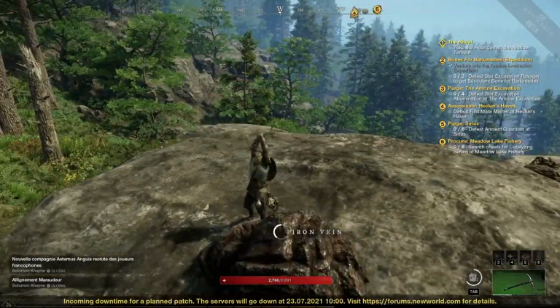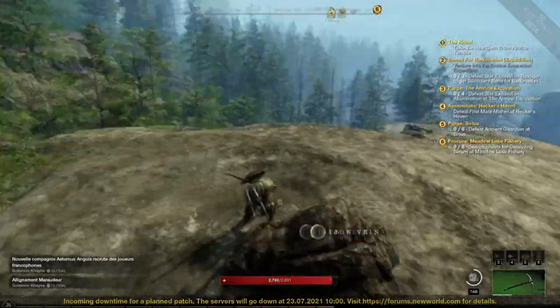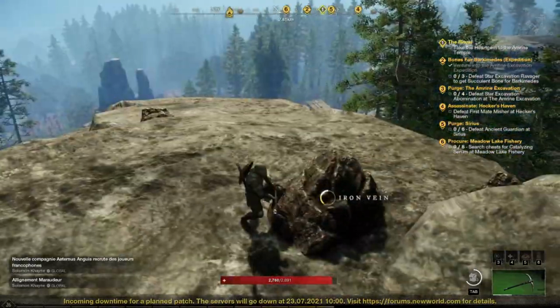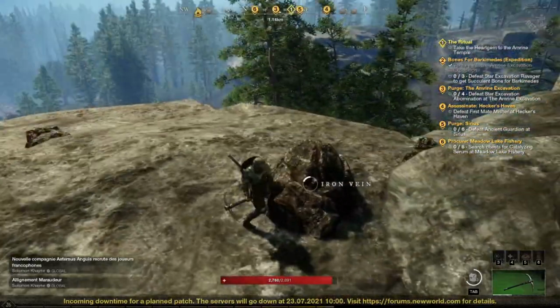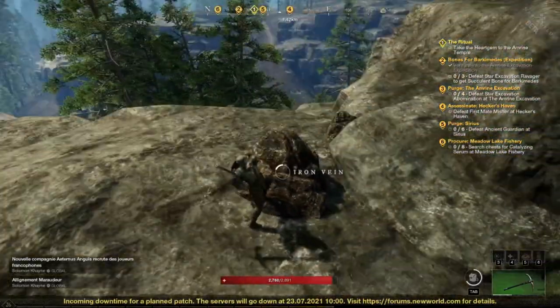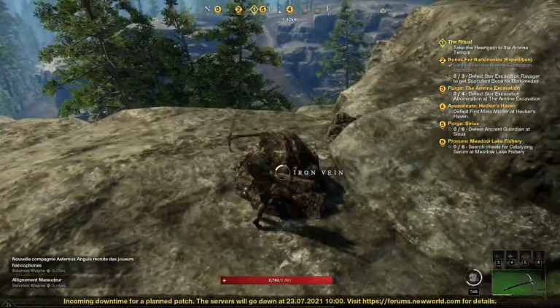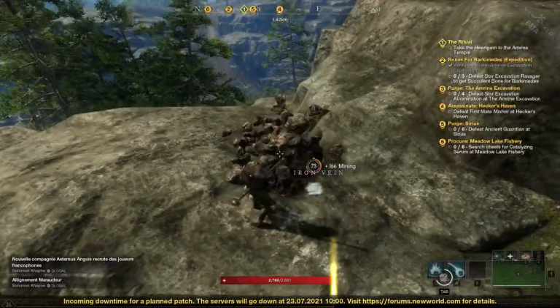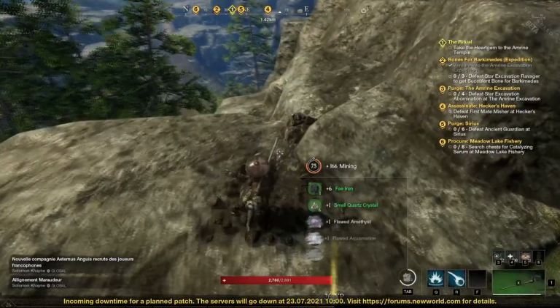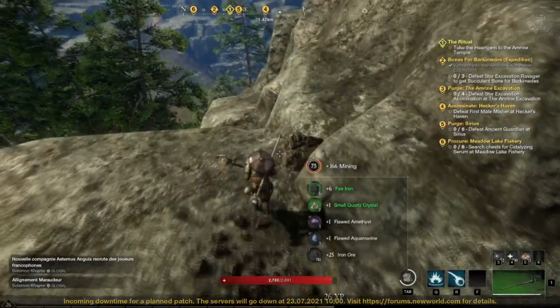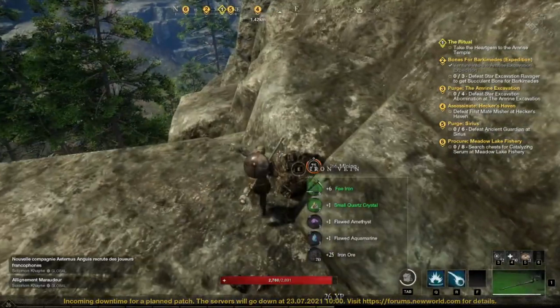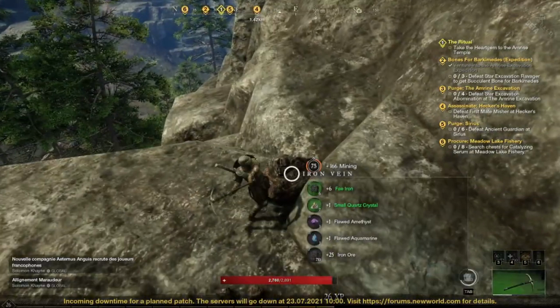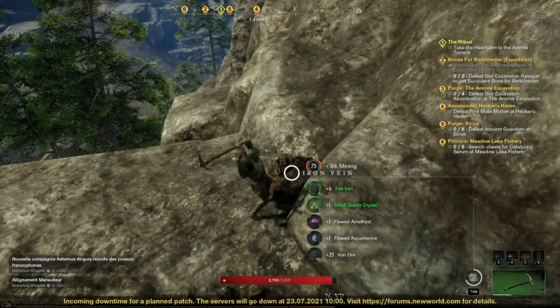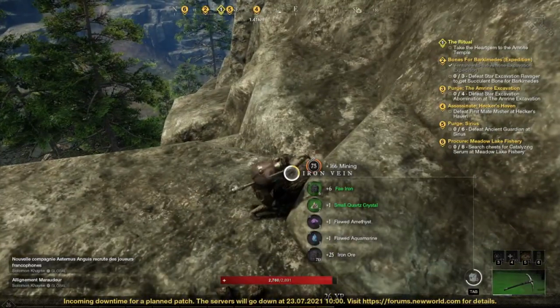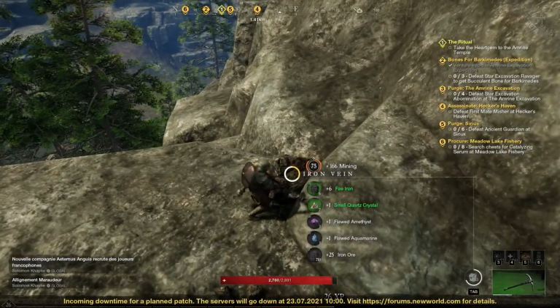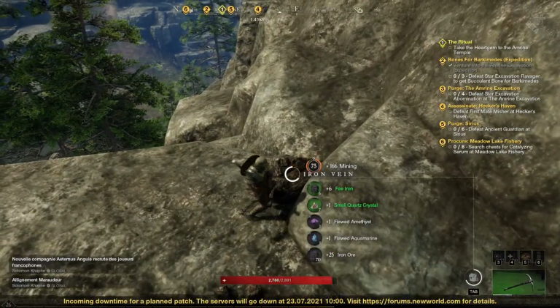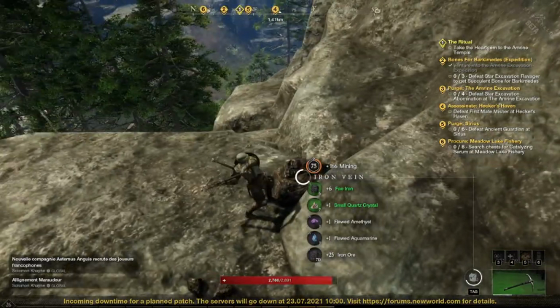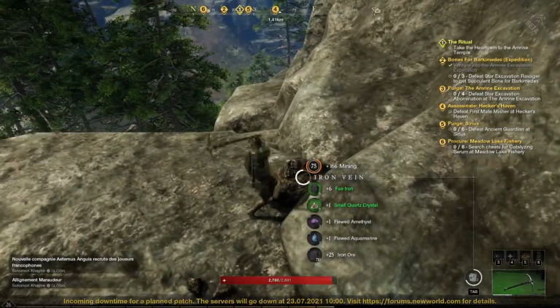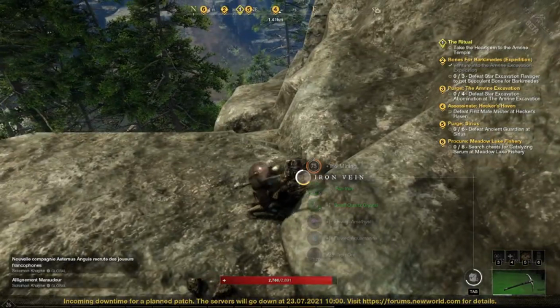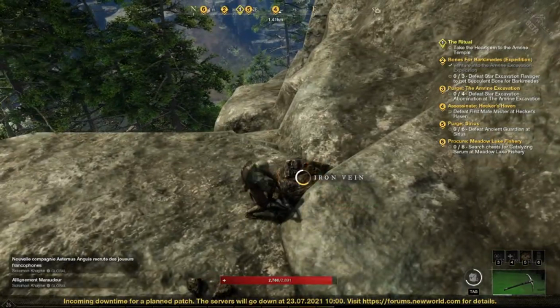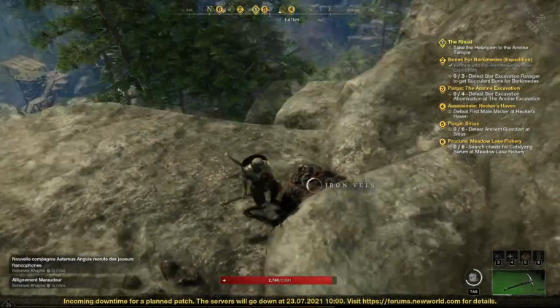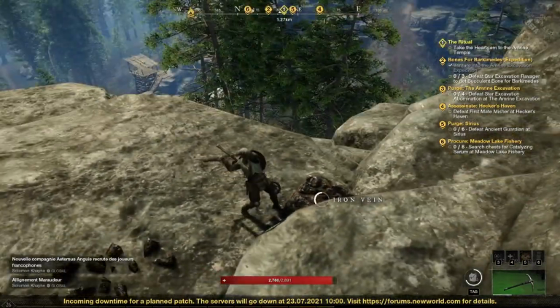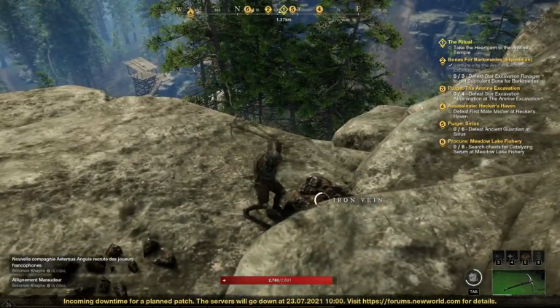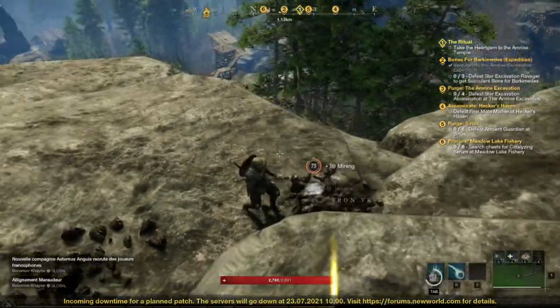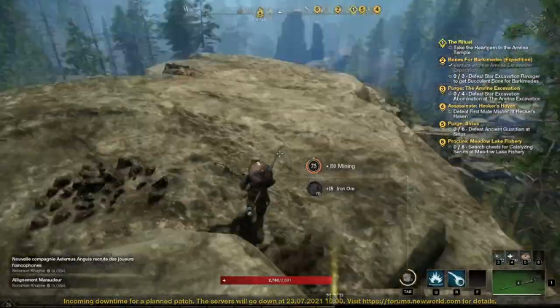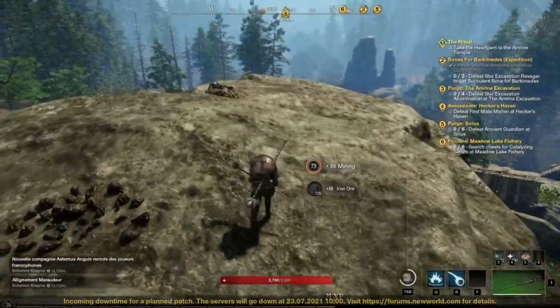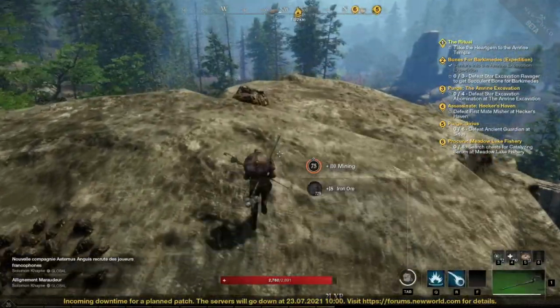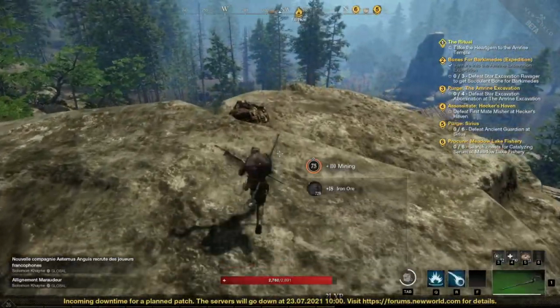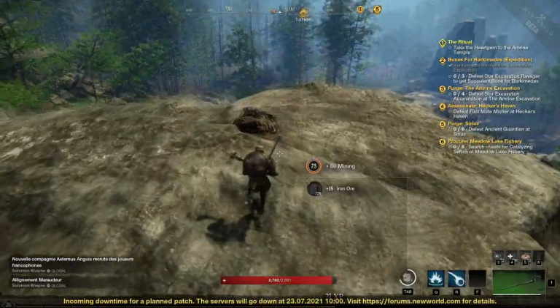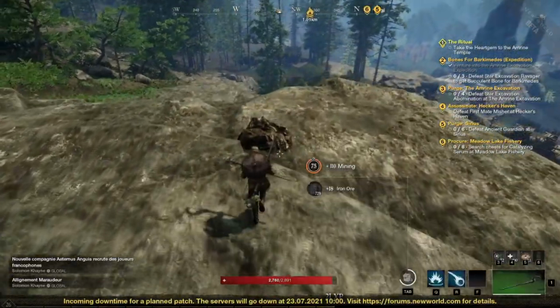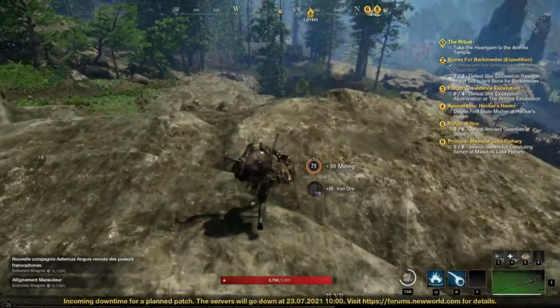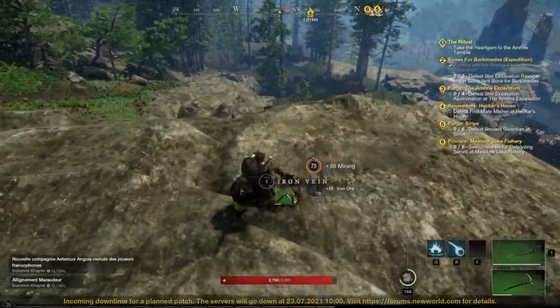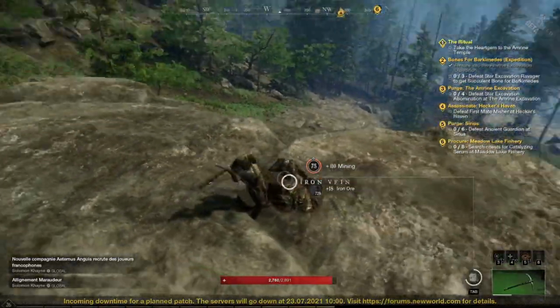Here, you can see me finding two big loads of rare drops from two iron veins almost next to each other, and I don't even have the food buff activated.